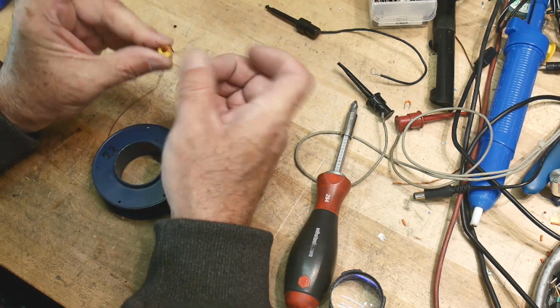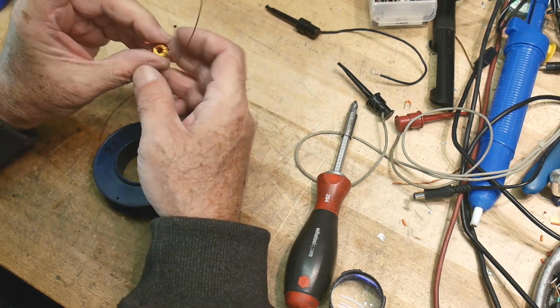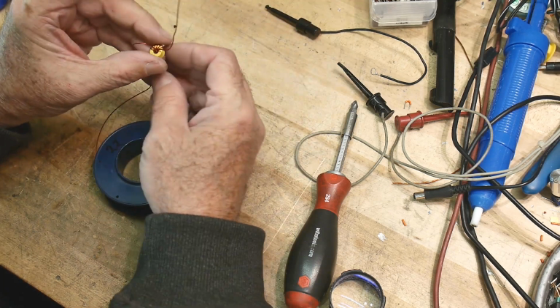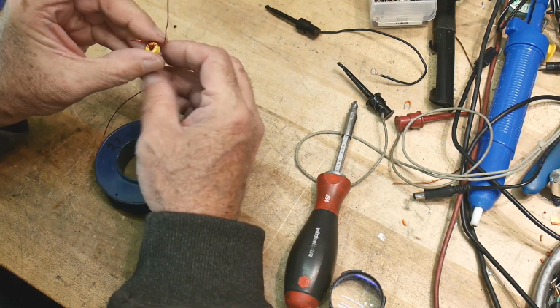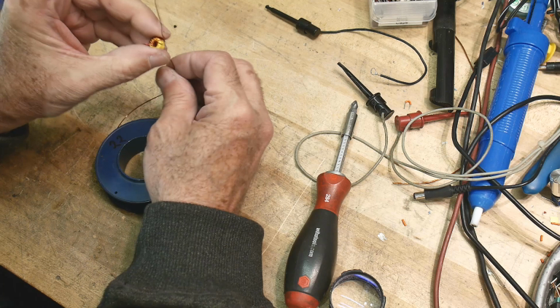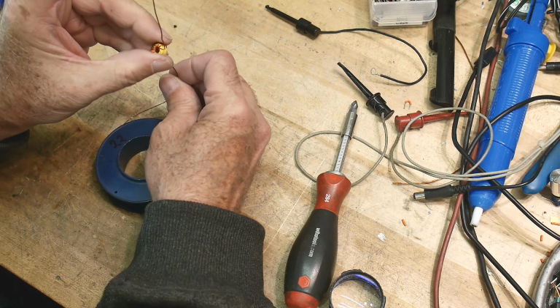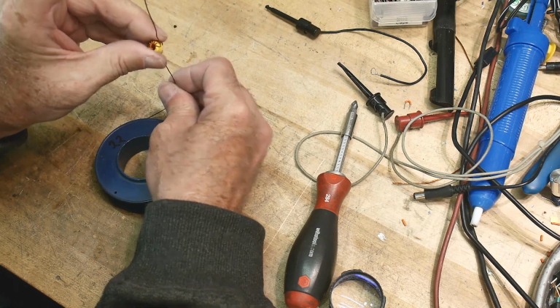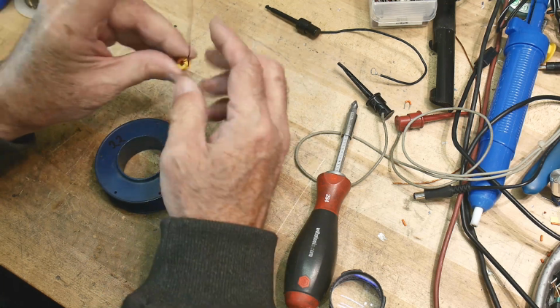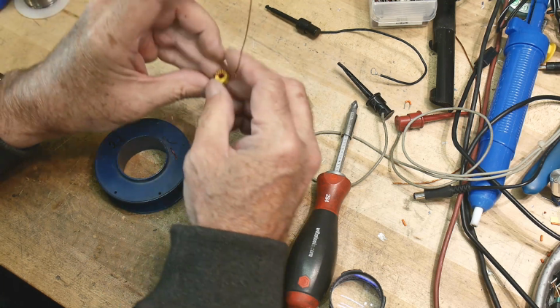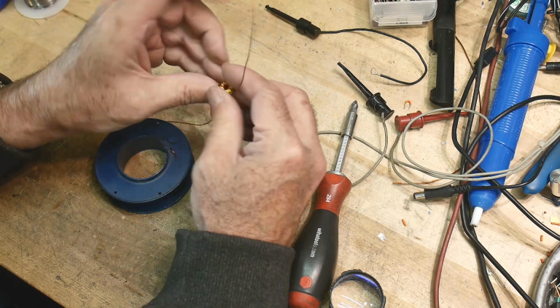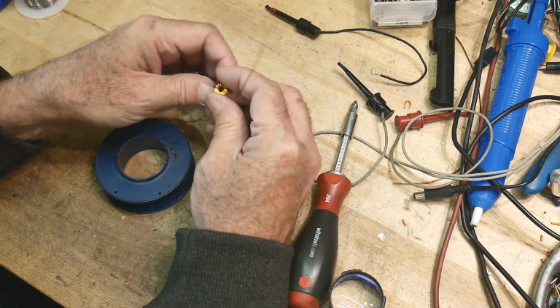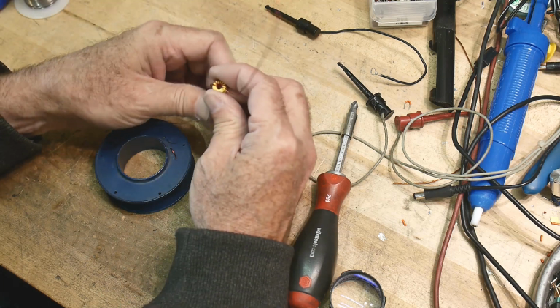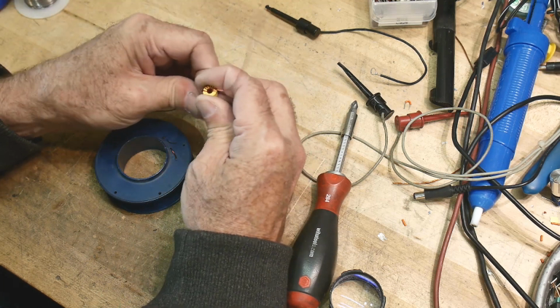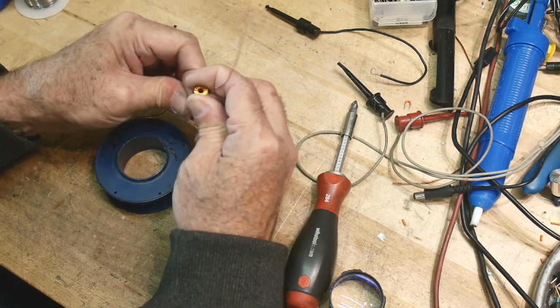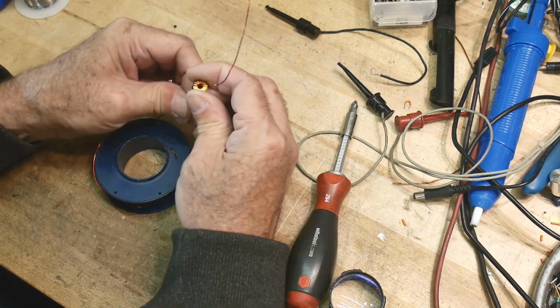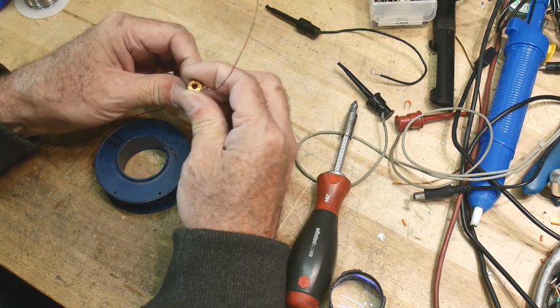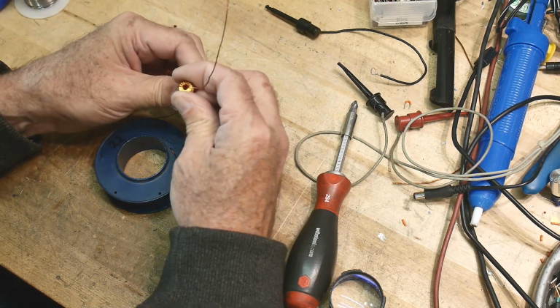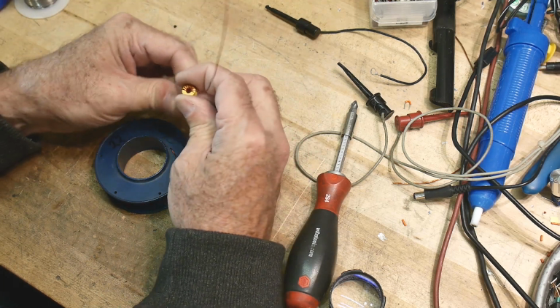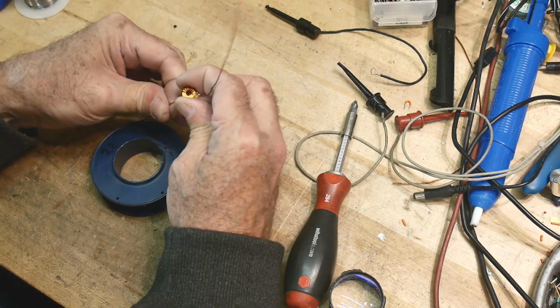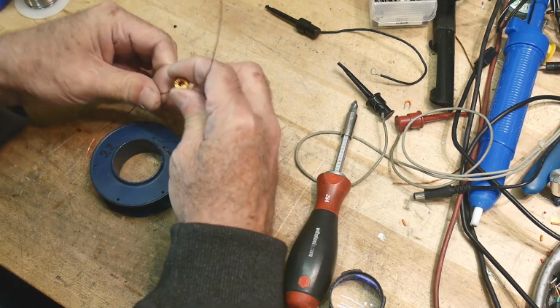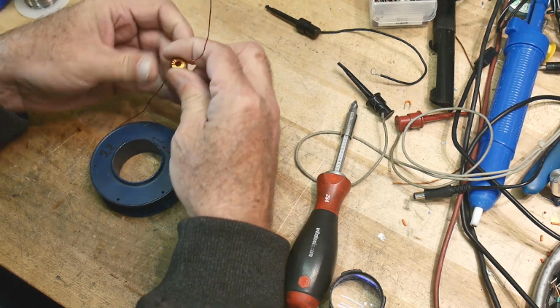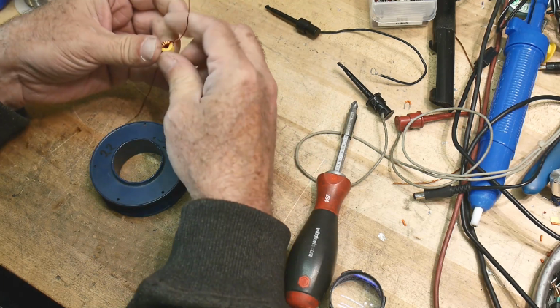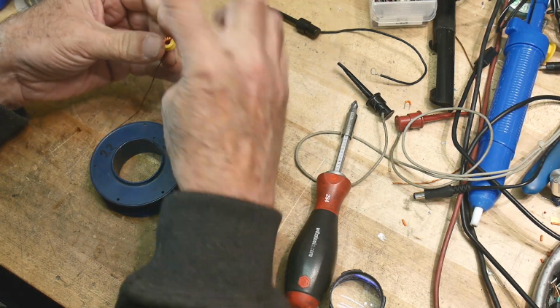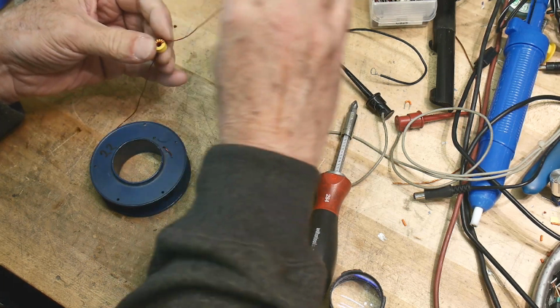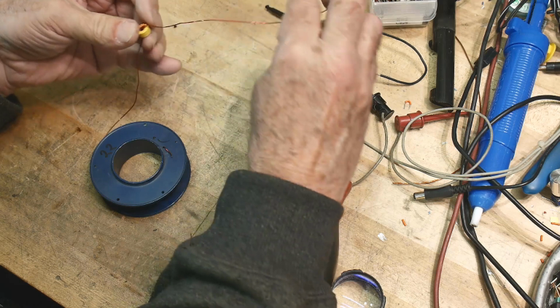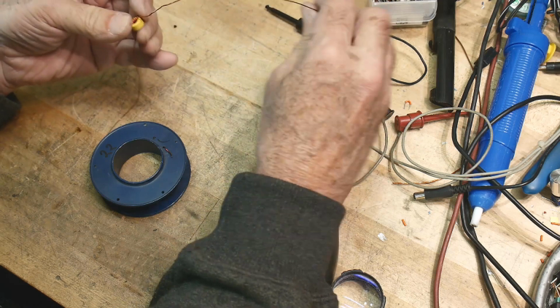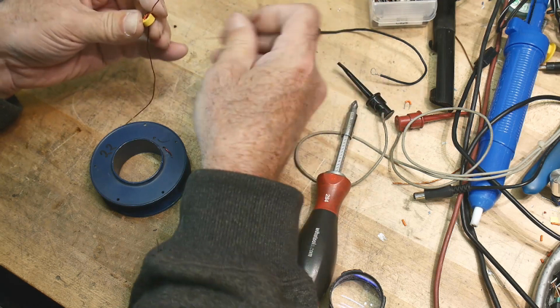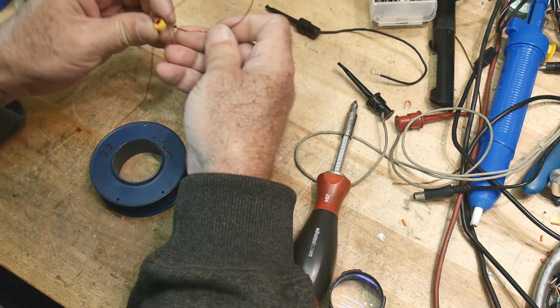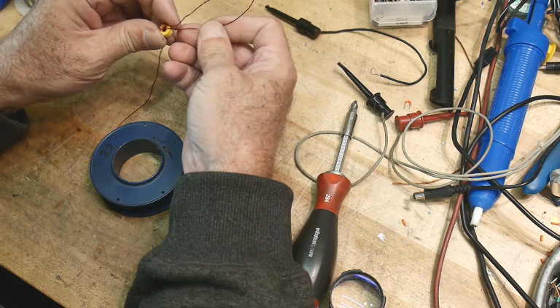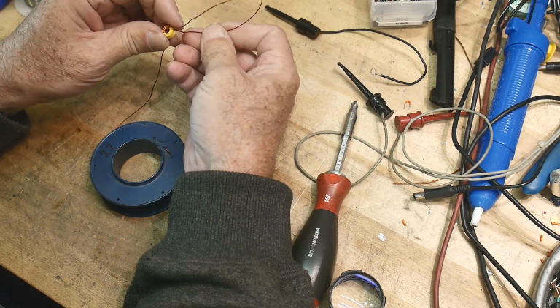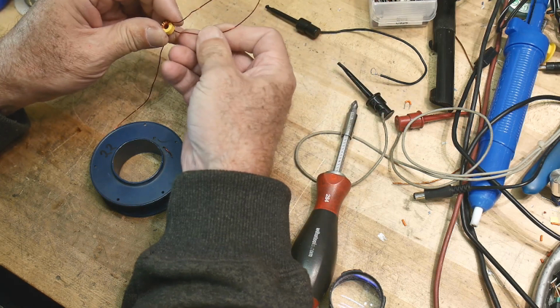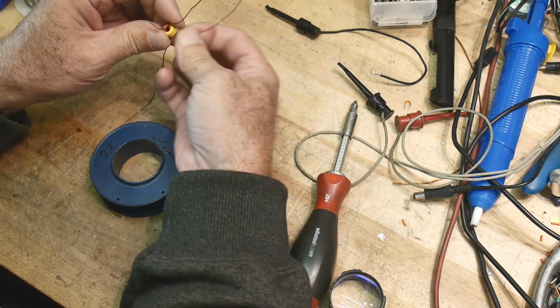There we go. That looks better. Neatness counts in toroids for sure.